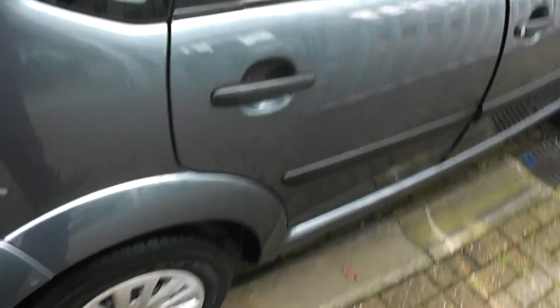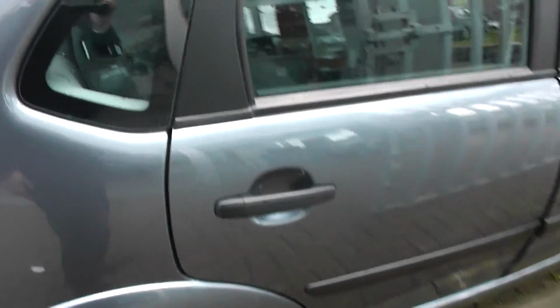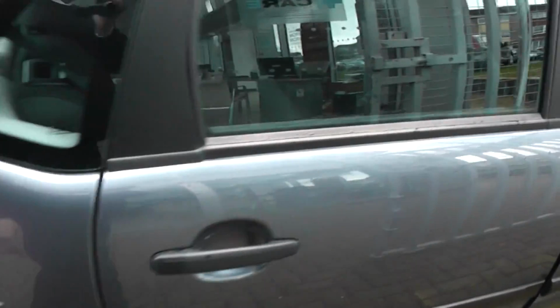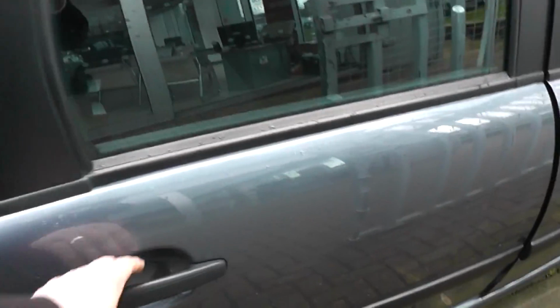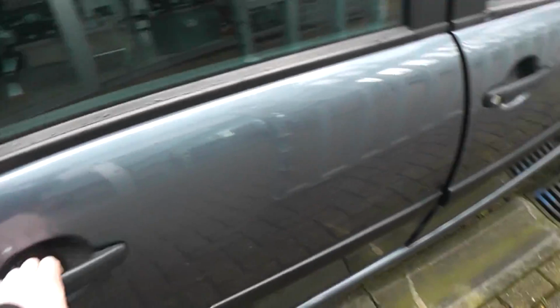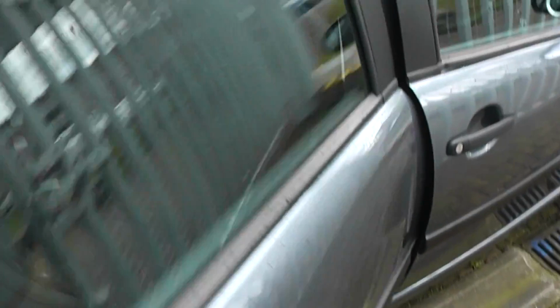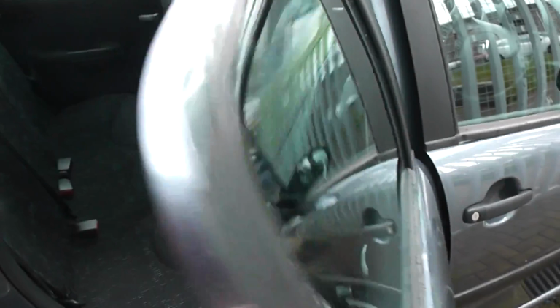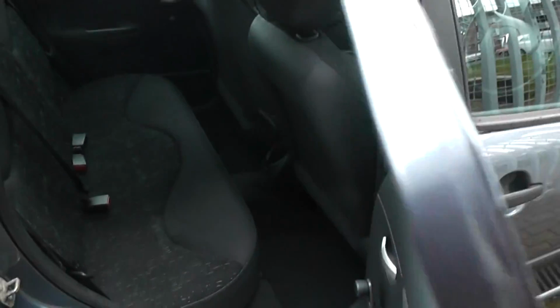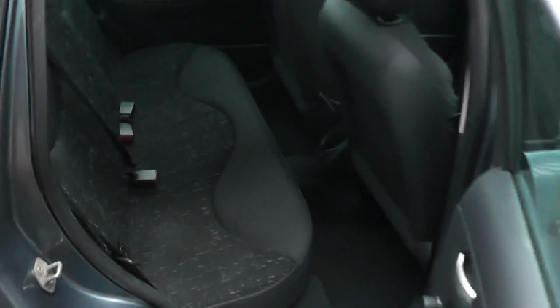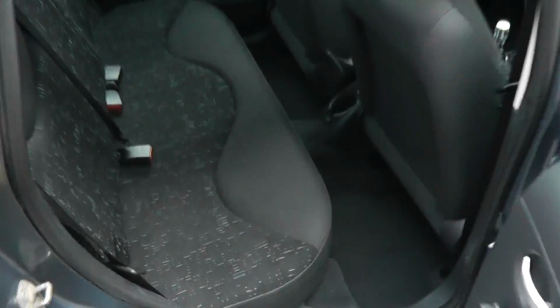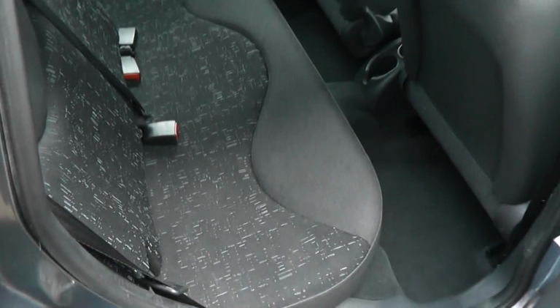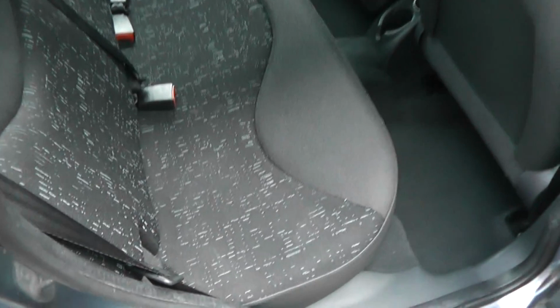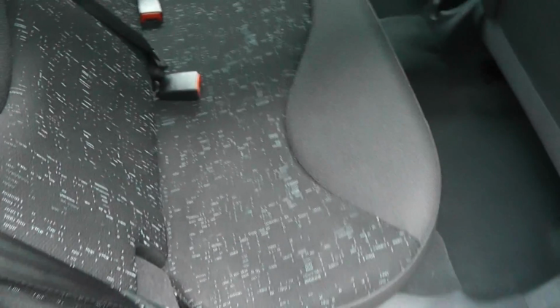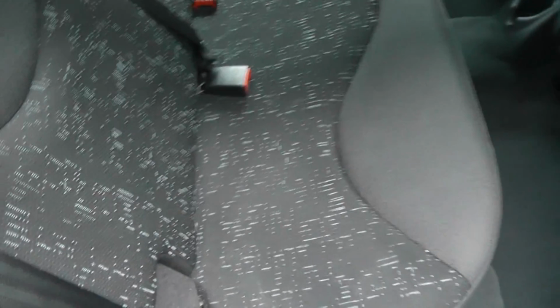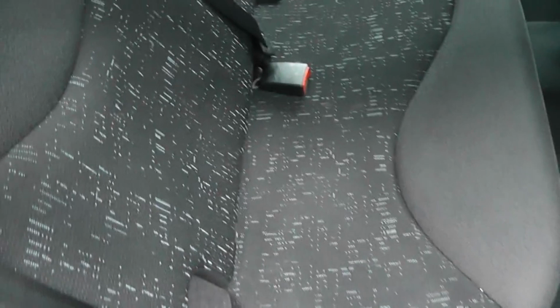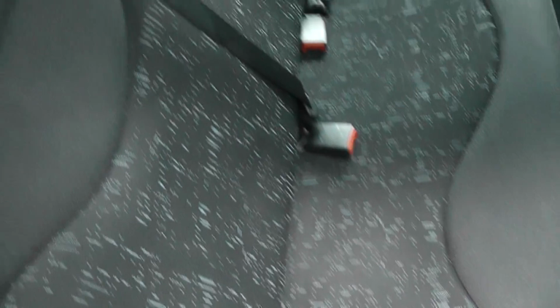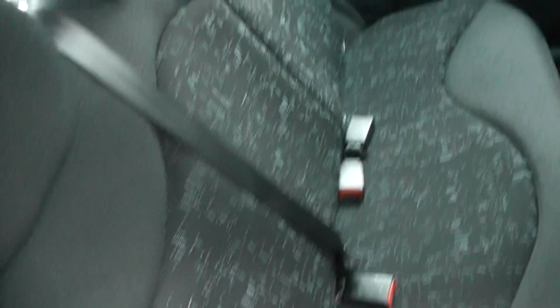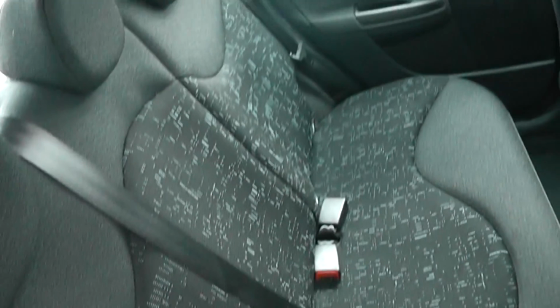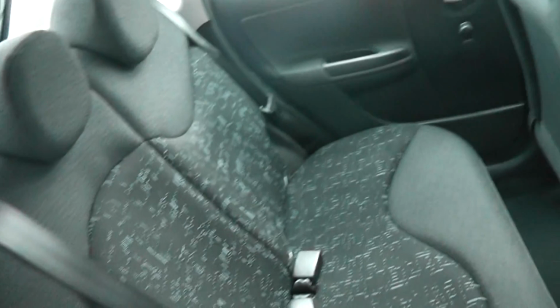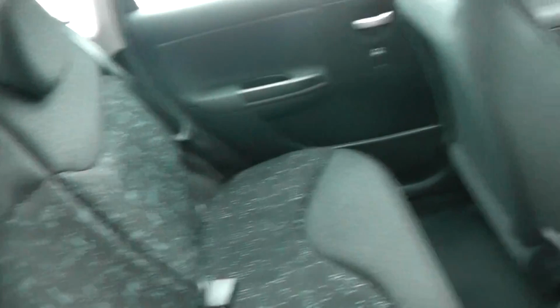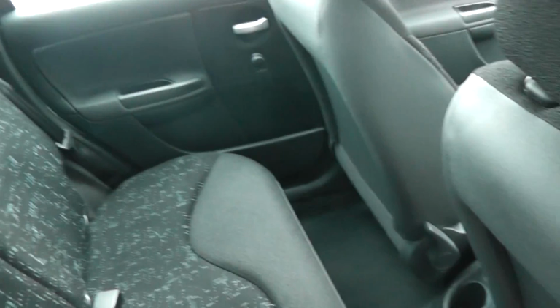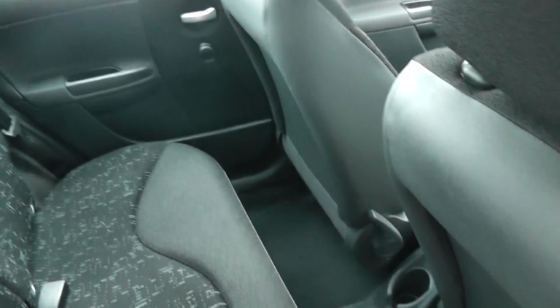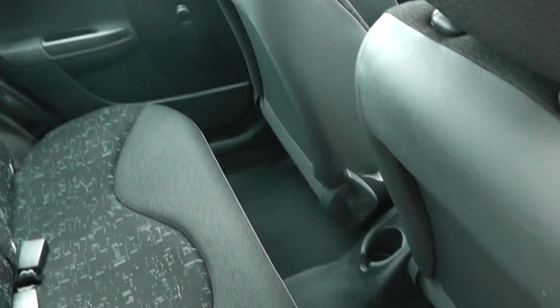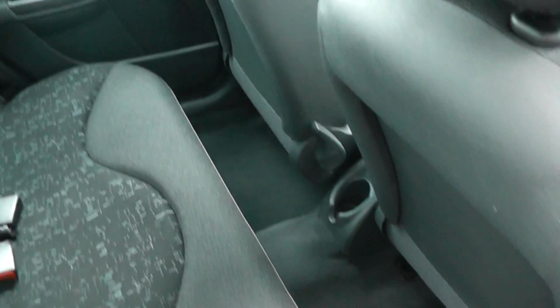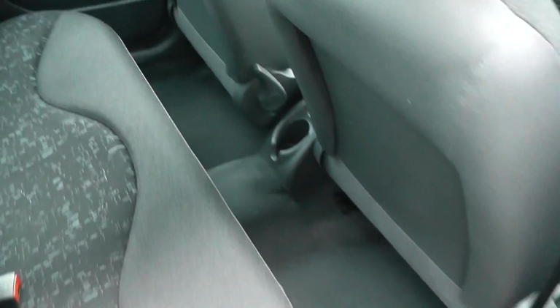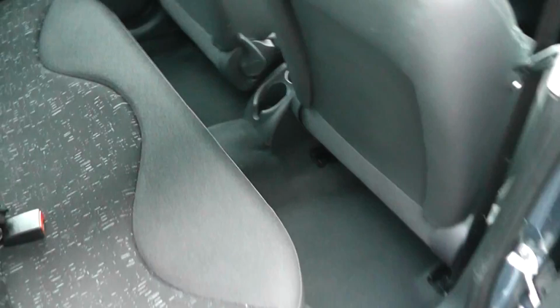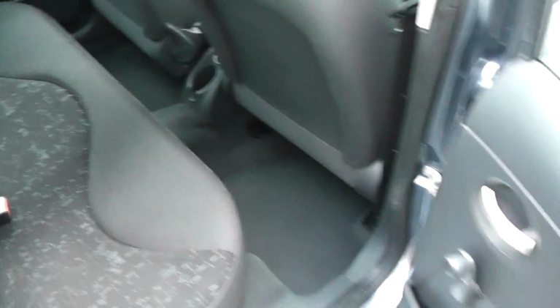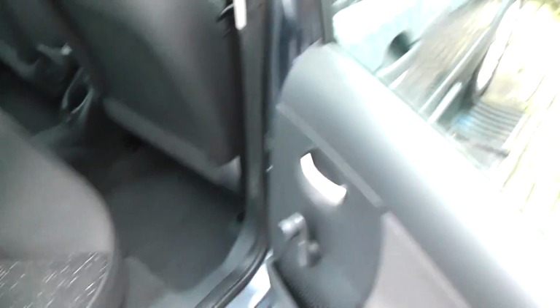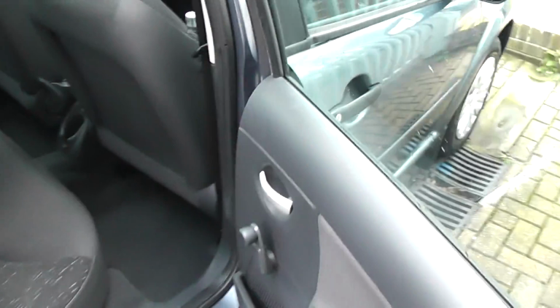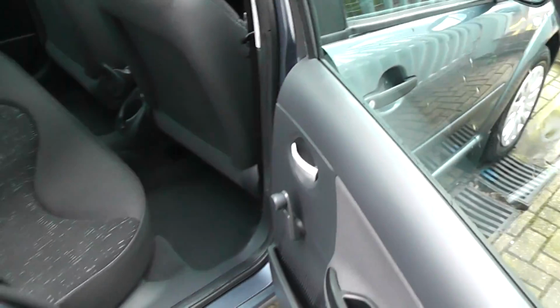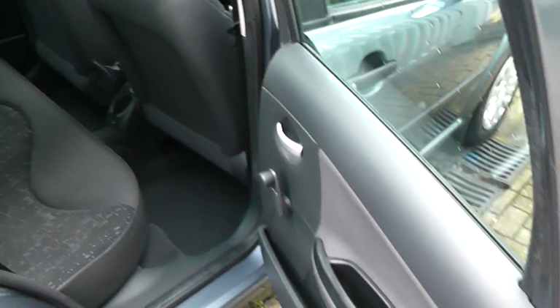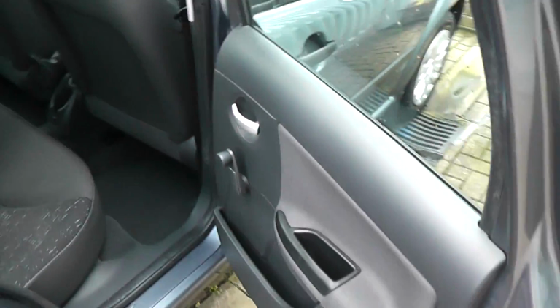We'll have a quick look in the rear. You can see we have the black patterned cloth interior. Adequate room. Manual windows in the rear.